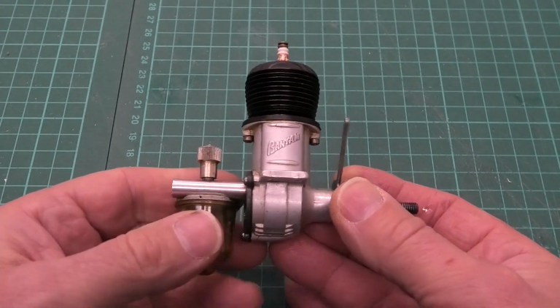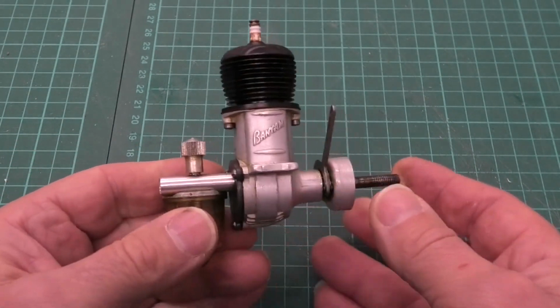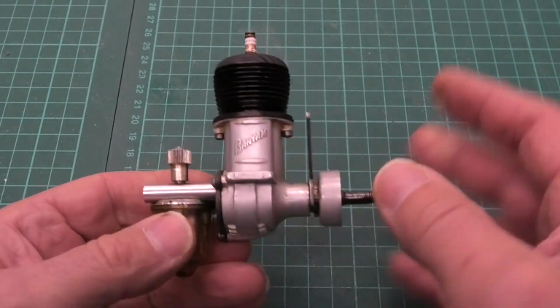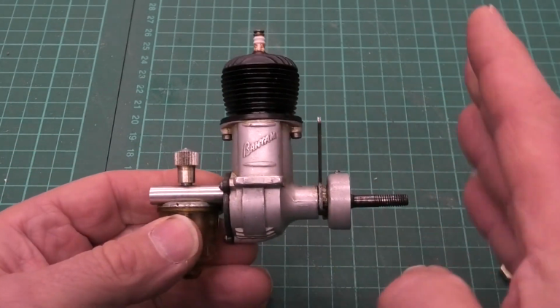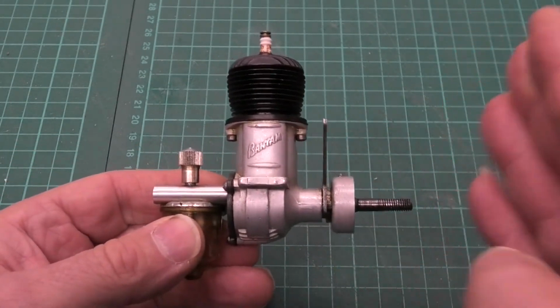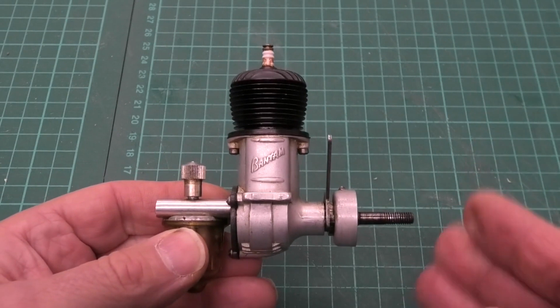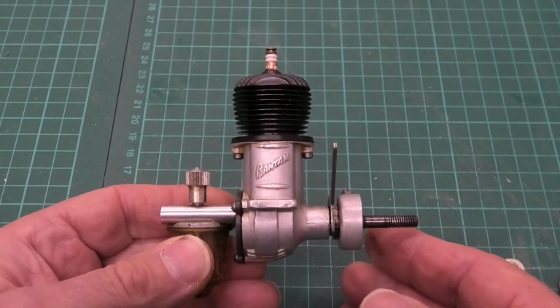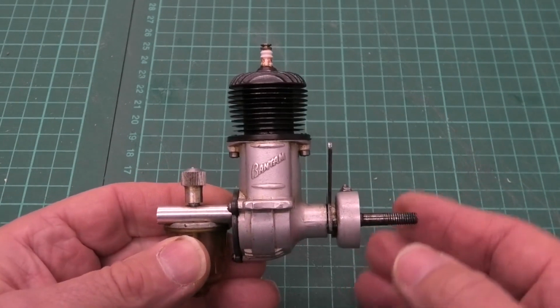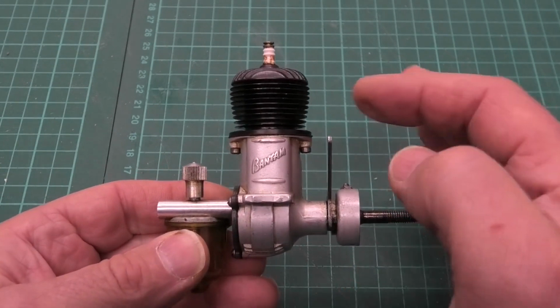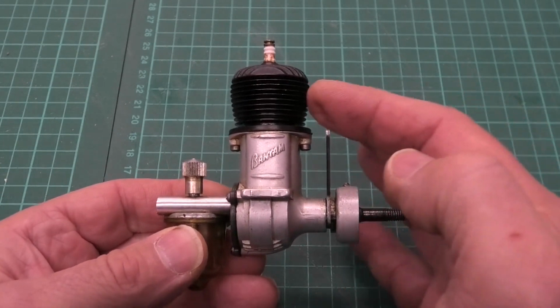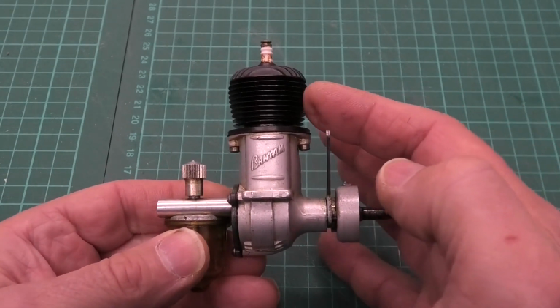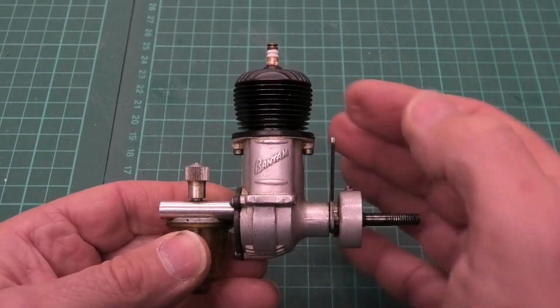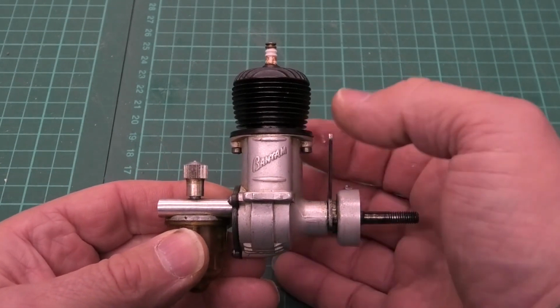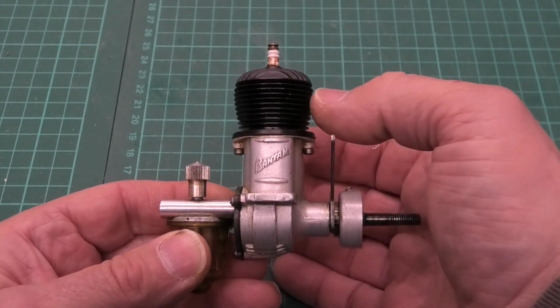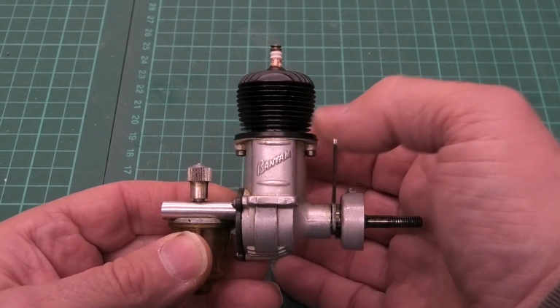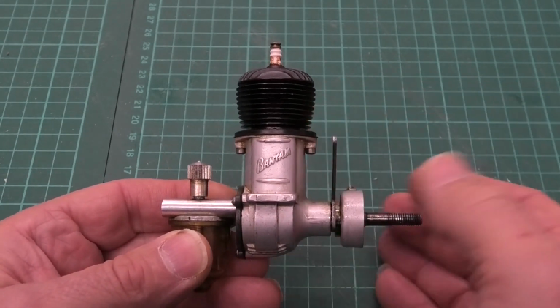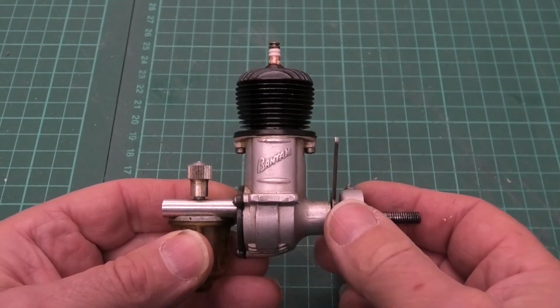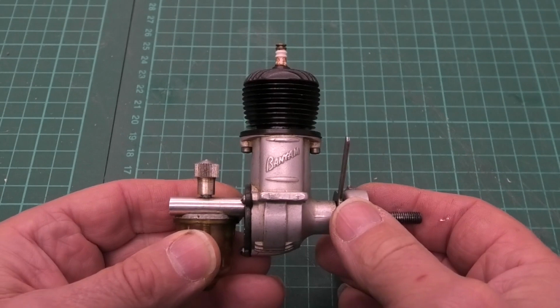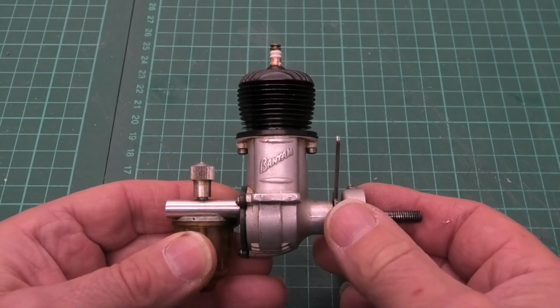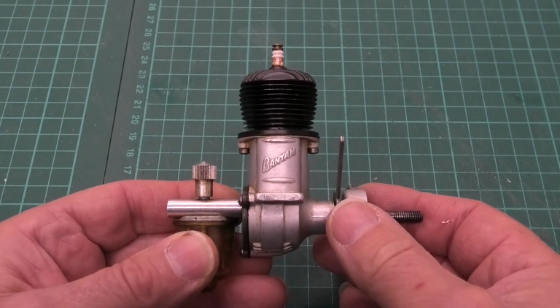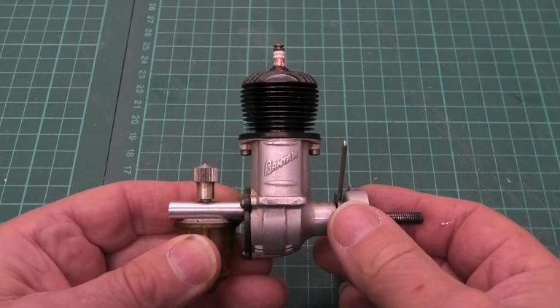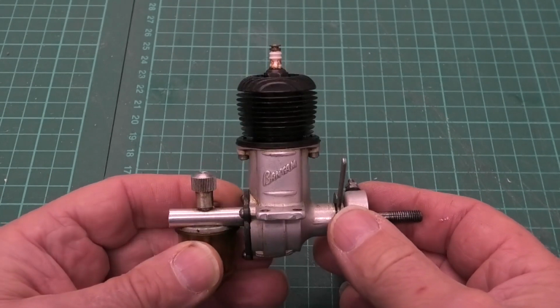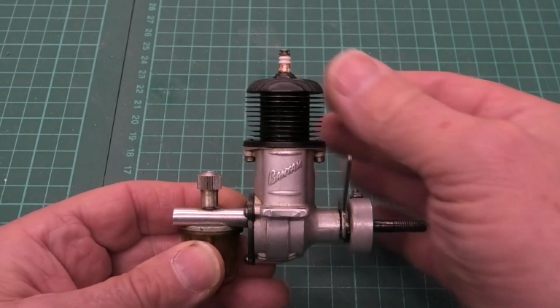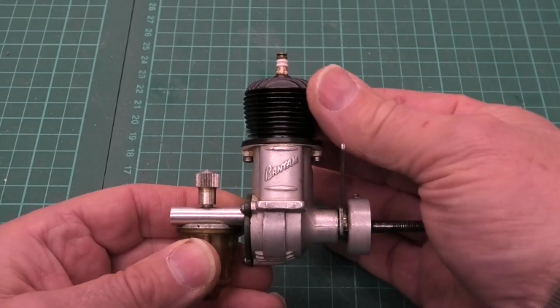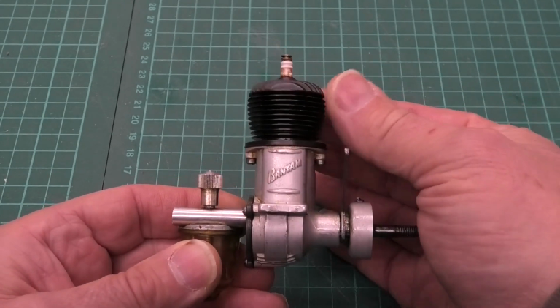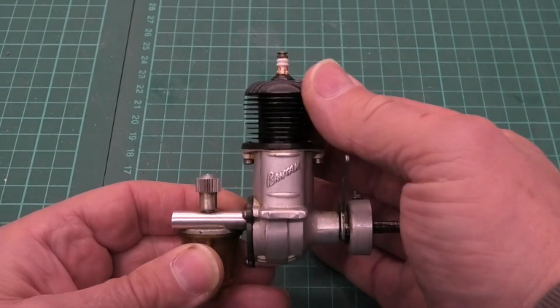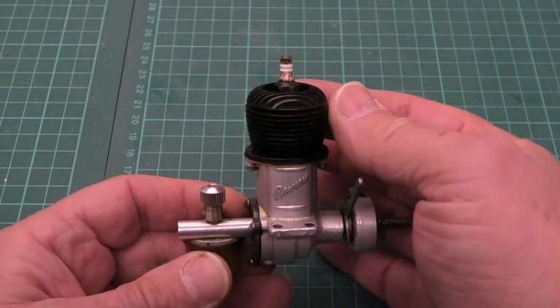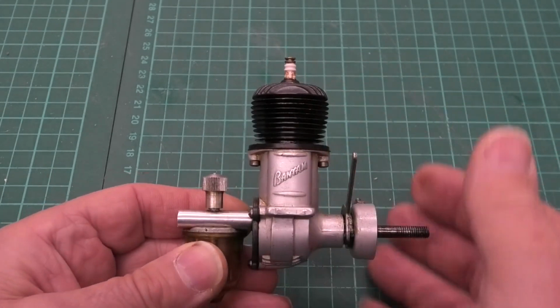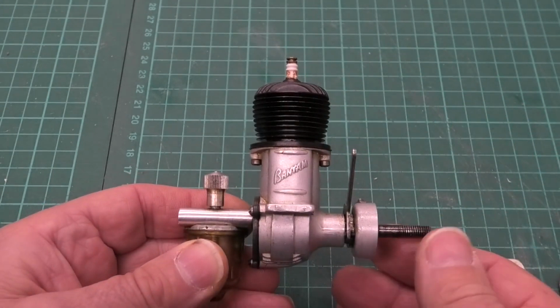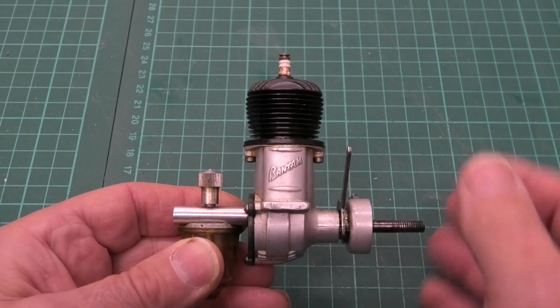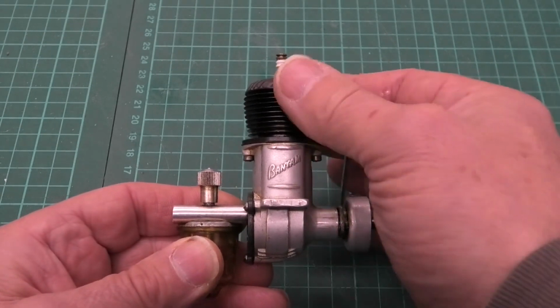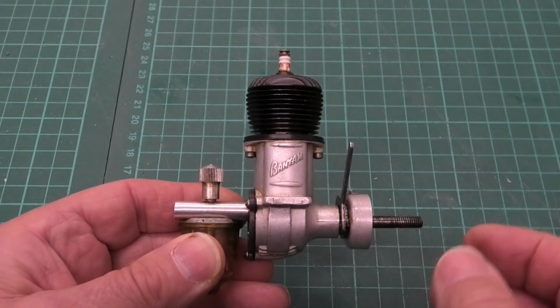One of the things I love about these engines is the heads on them — just the lovely thin machined fins and the dark paint, which is still in really good condition, or anodising.